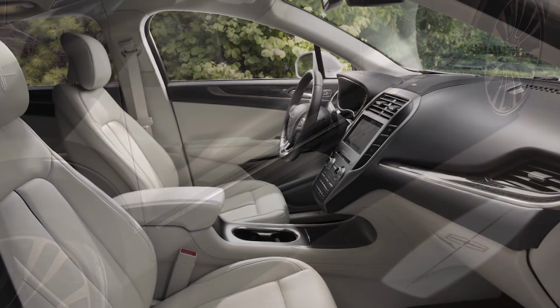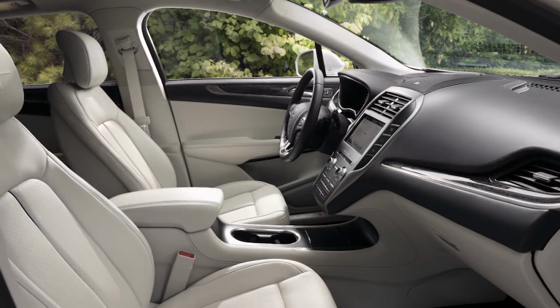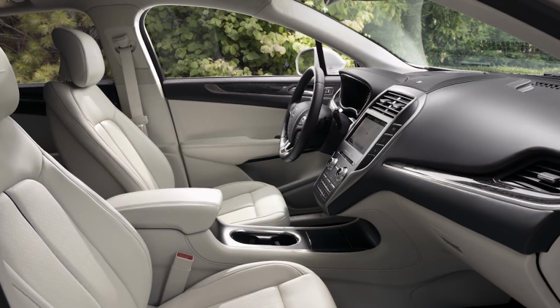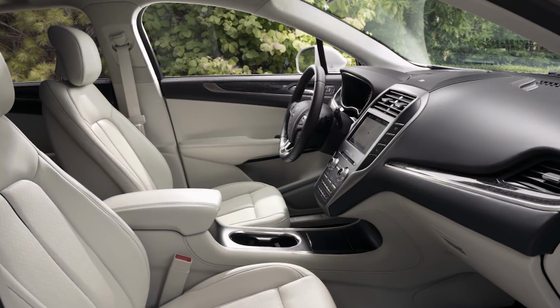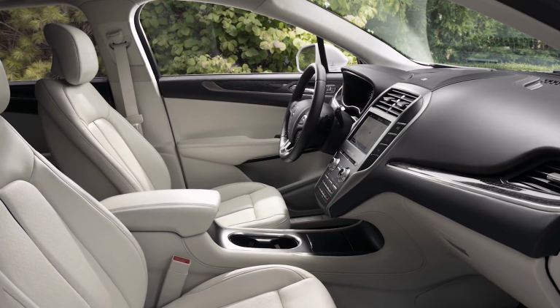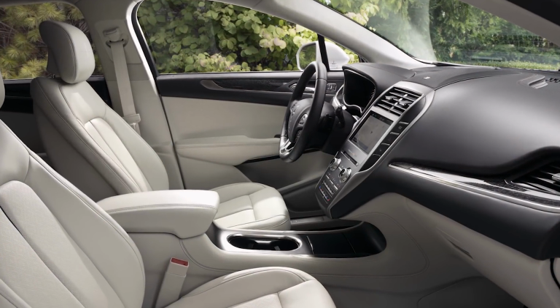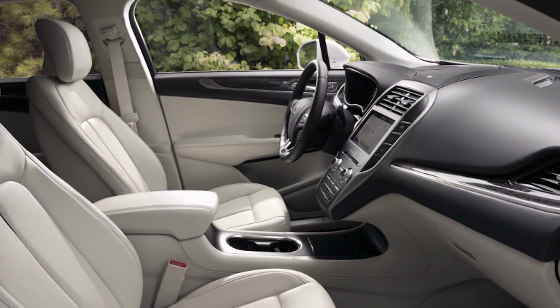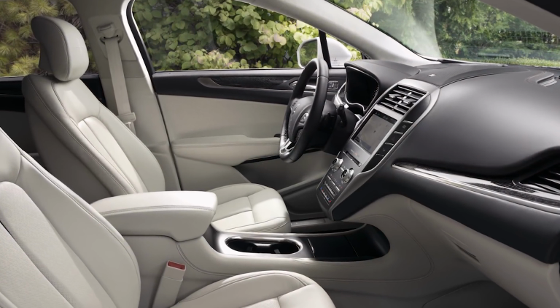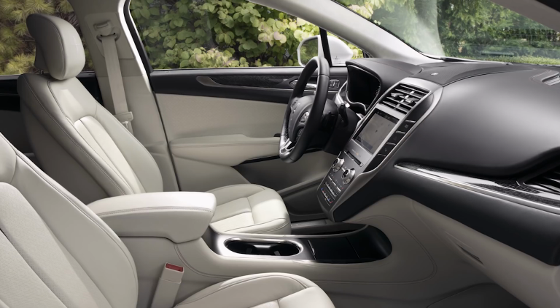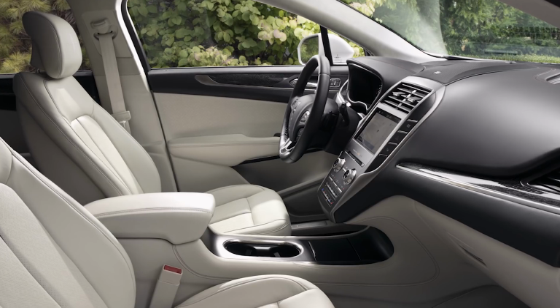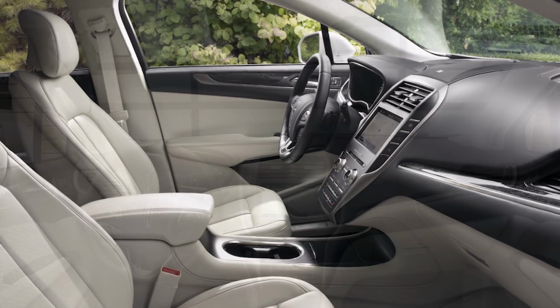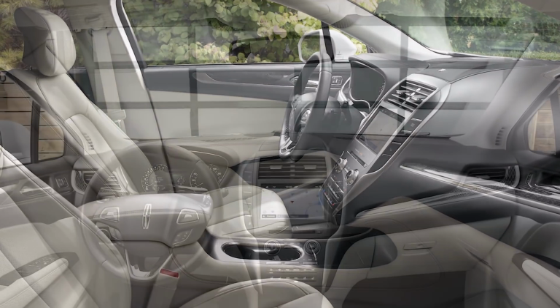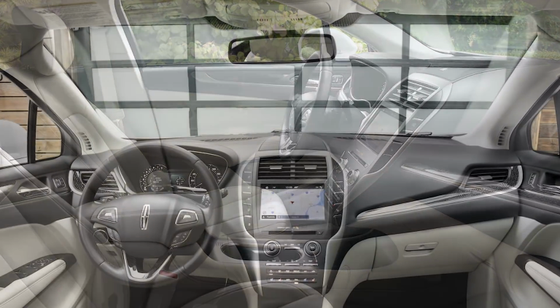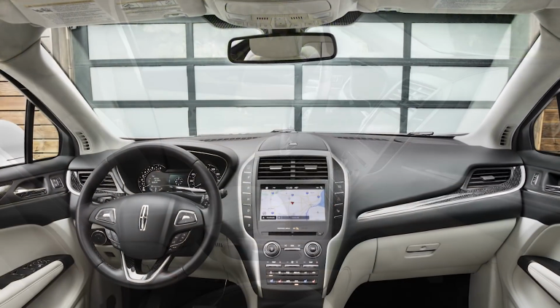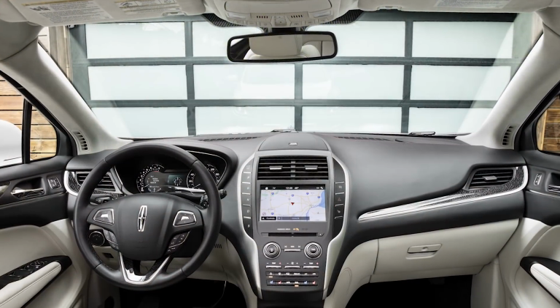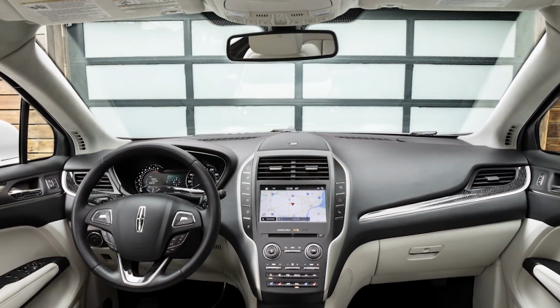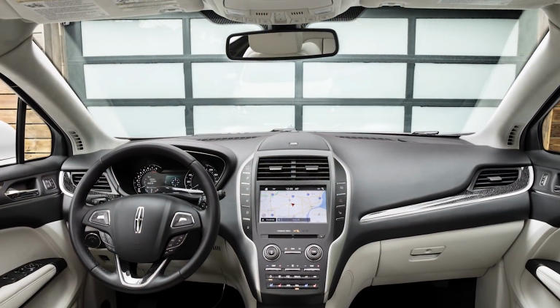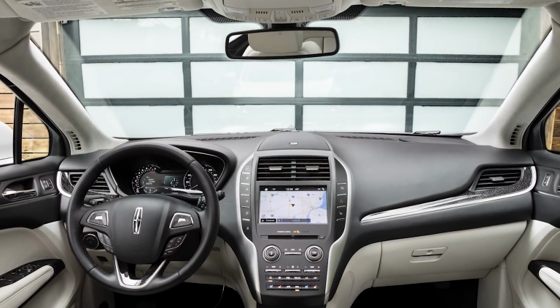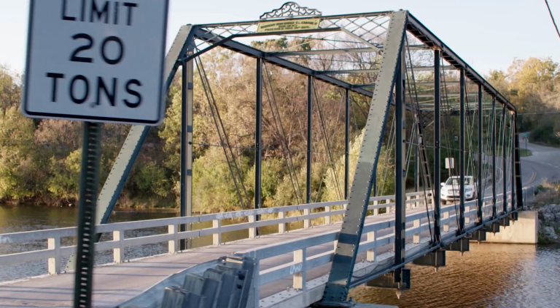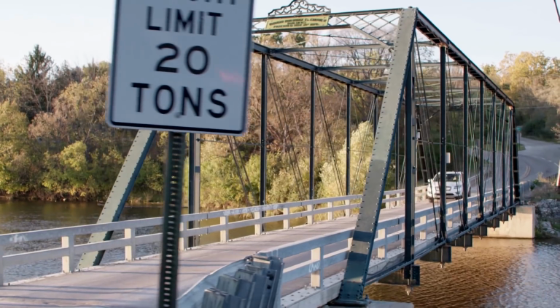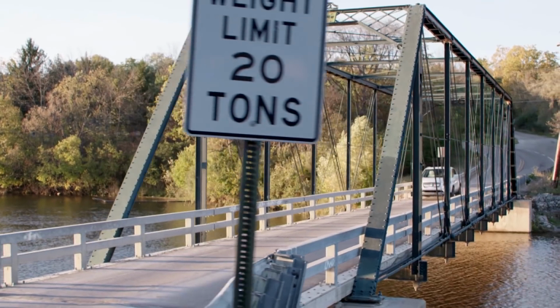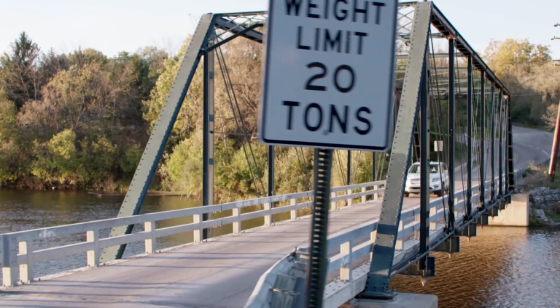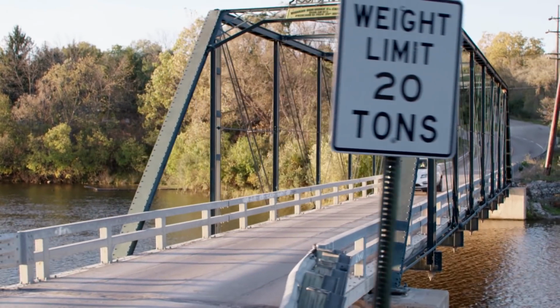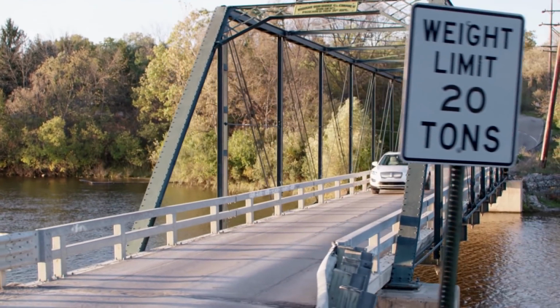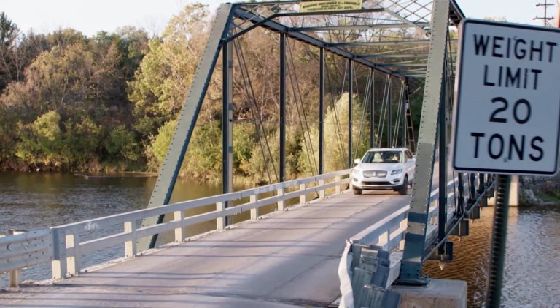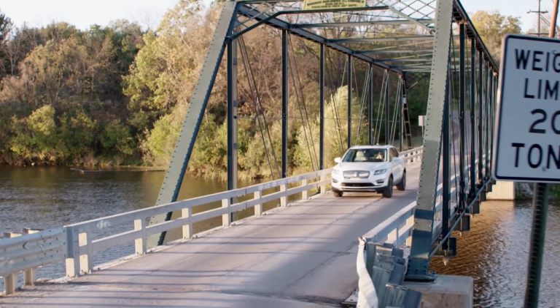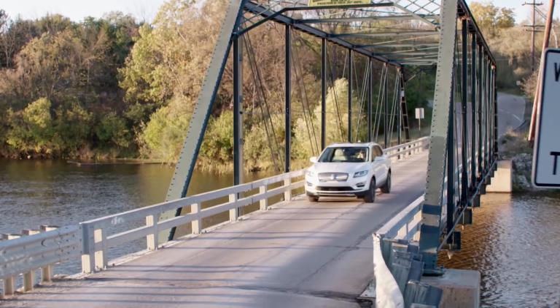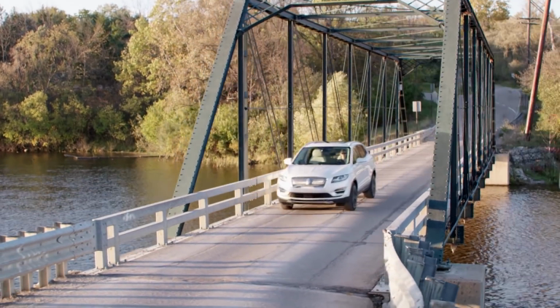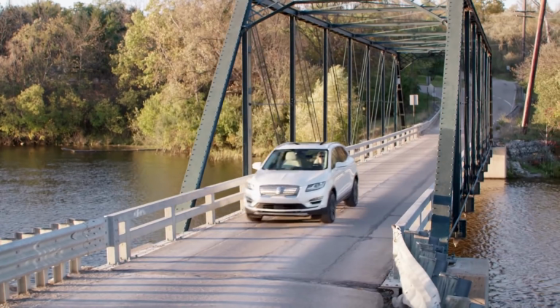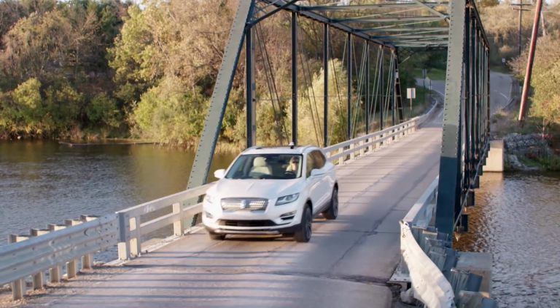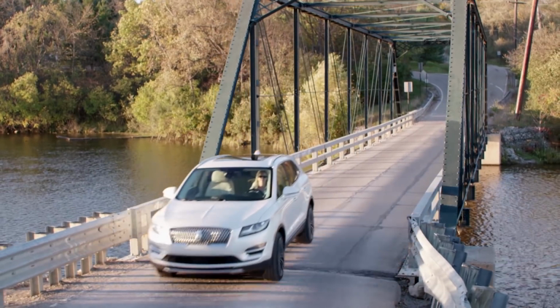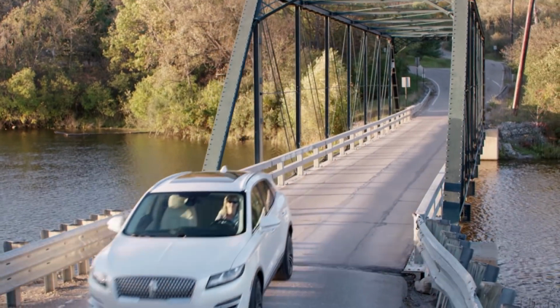Entering a redesigned cabin crafted to be quiet, warm, and inviting. A panoramic roof and climate-controlled seats are offered.